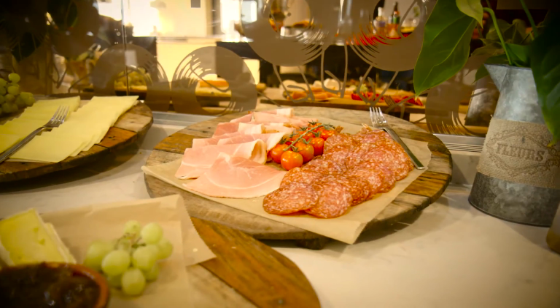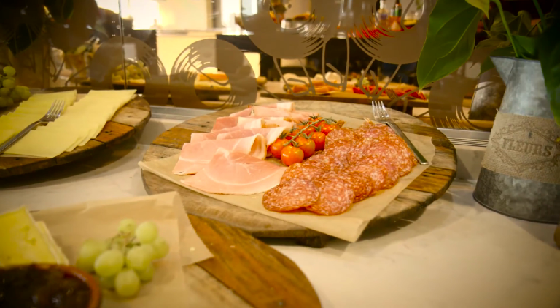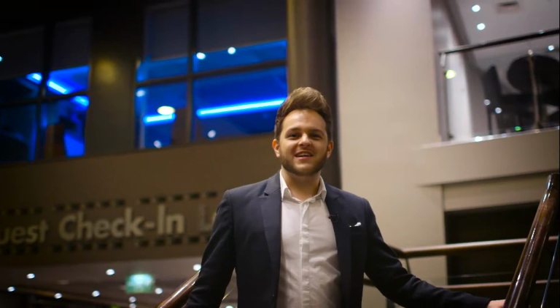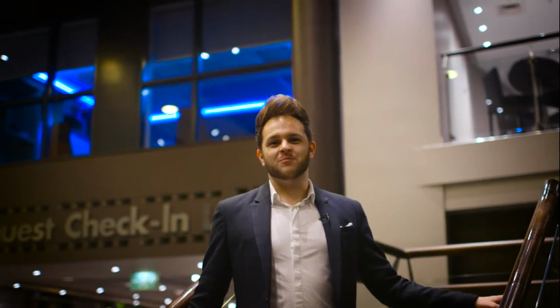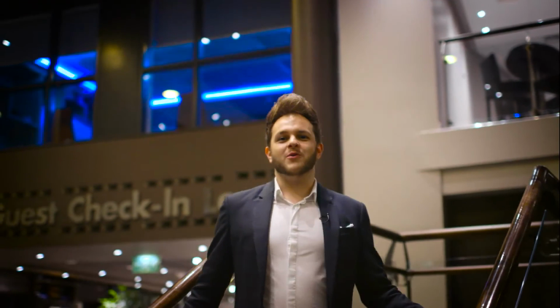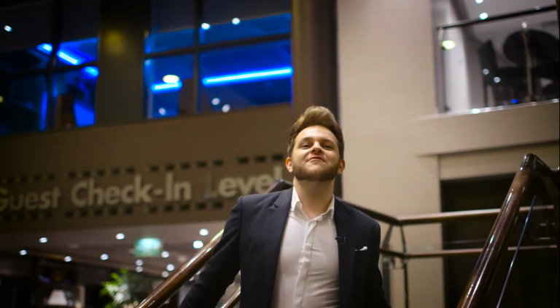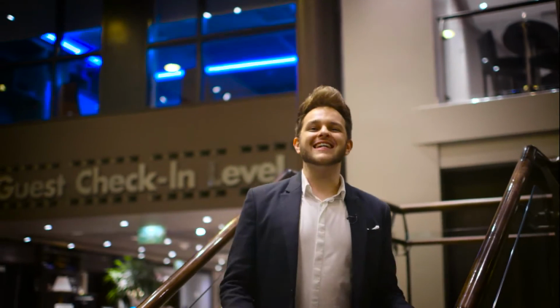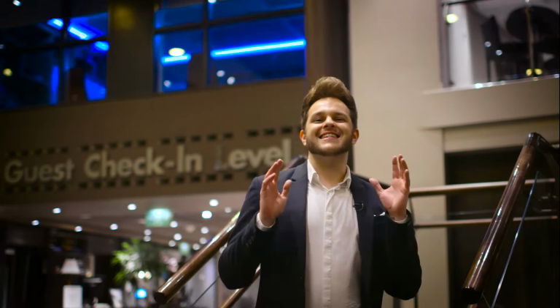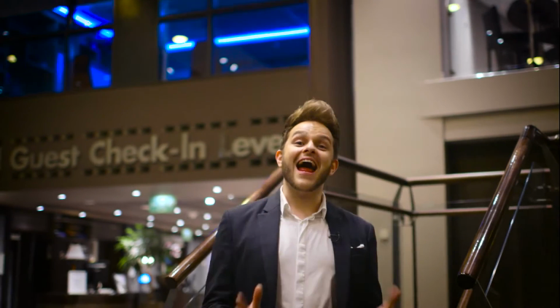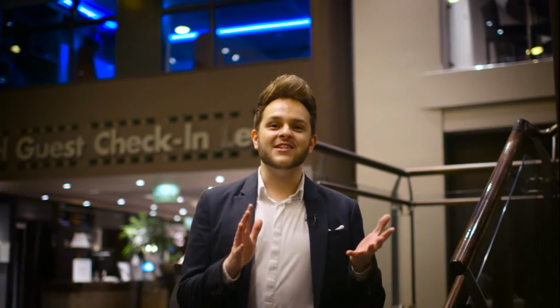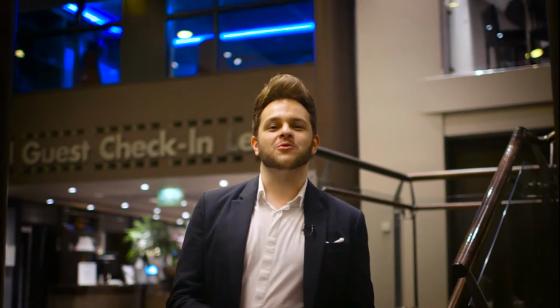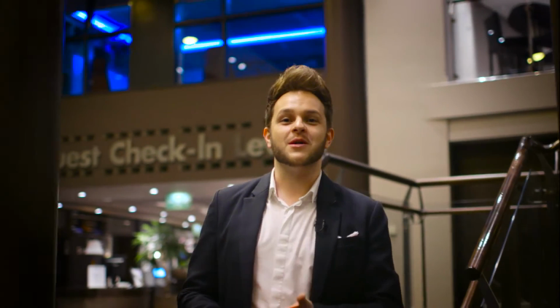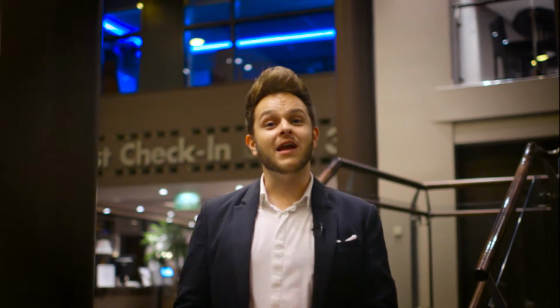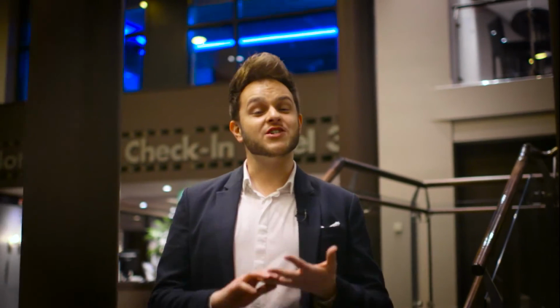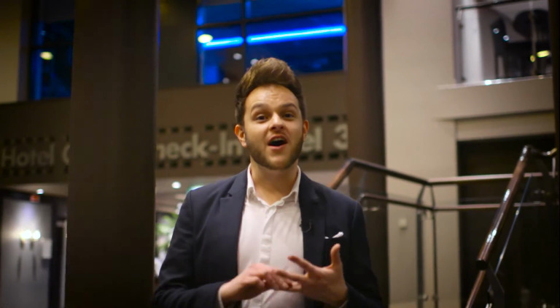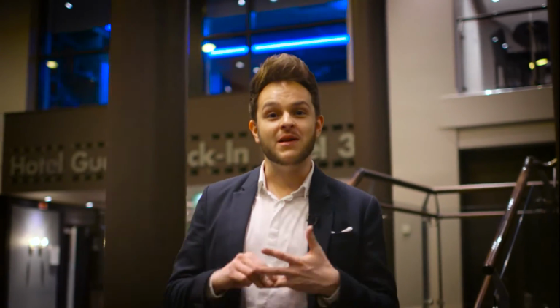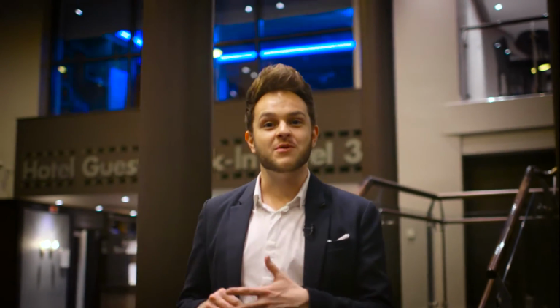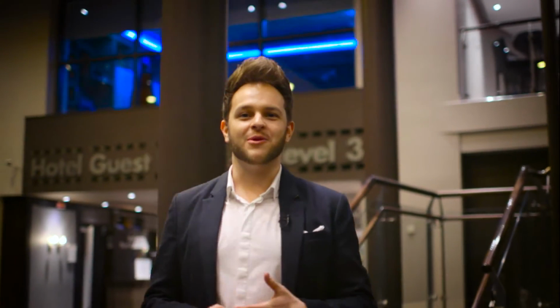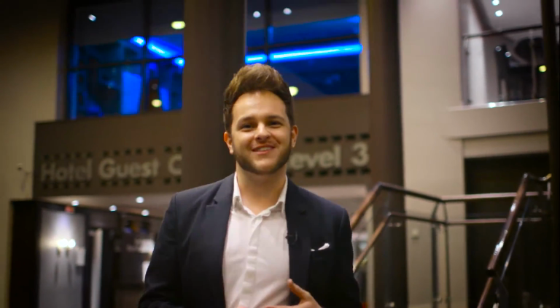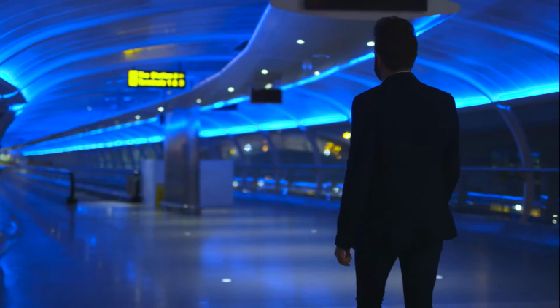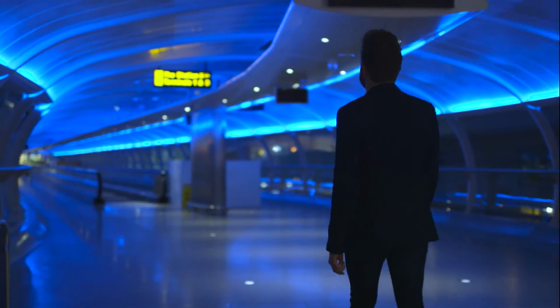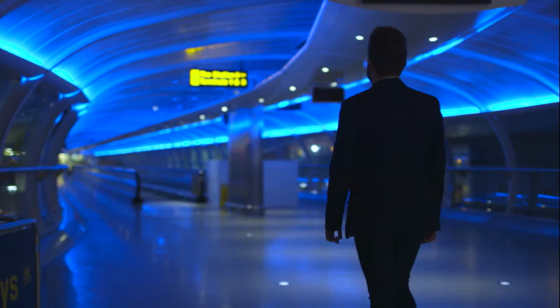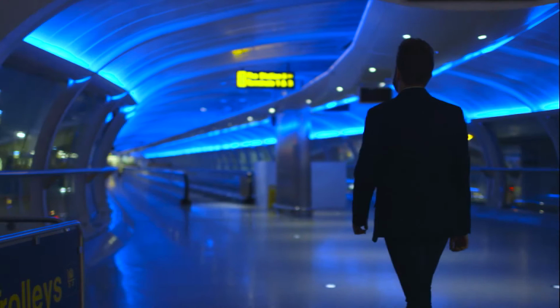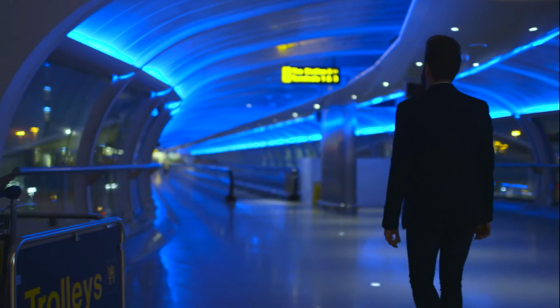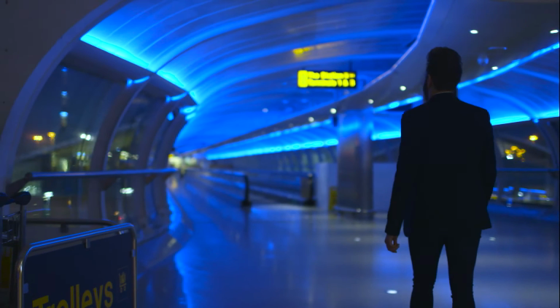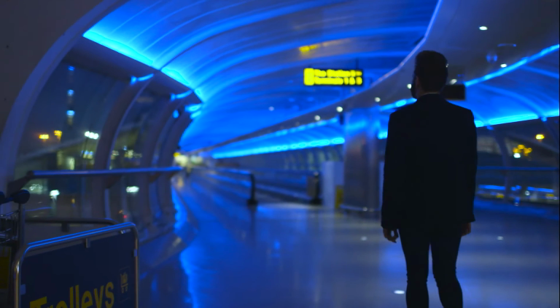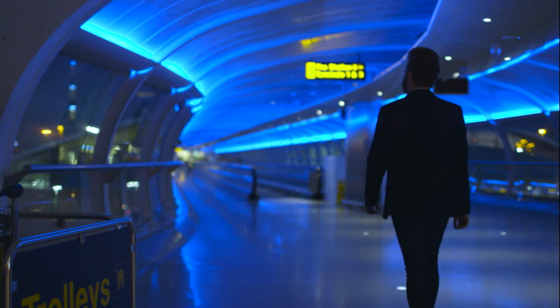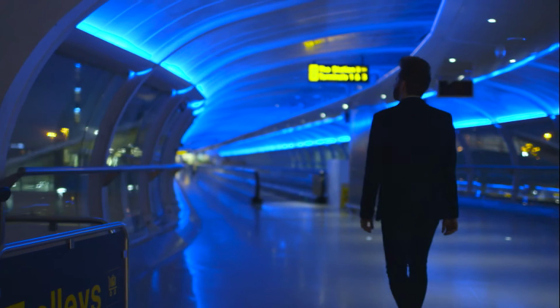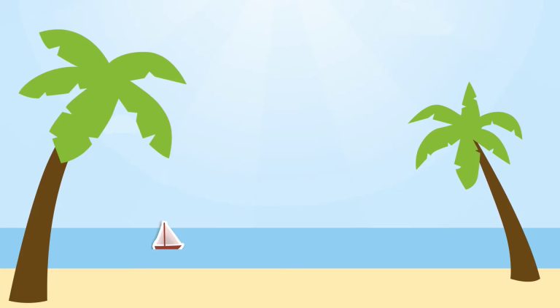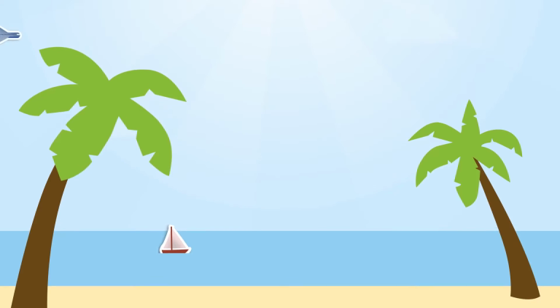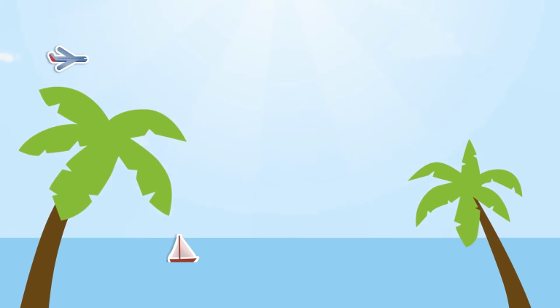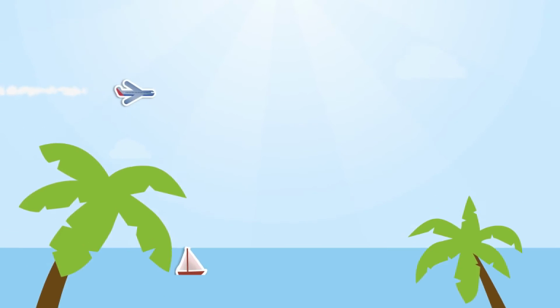The Radisson Blue is sophisticated and indulgent, plus it's just five minutes from the terminal. Holiday Extras — we take the hassle, you take the holiday.